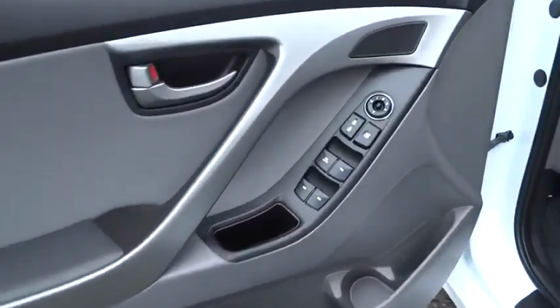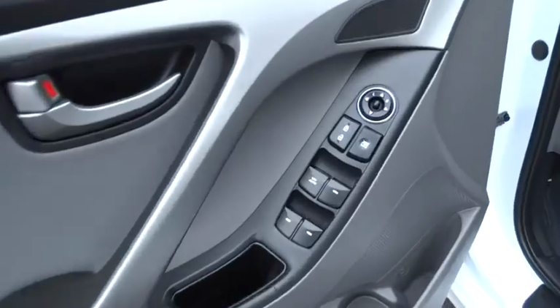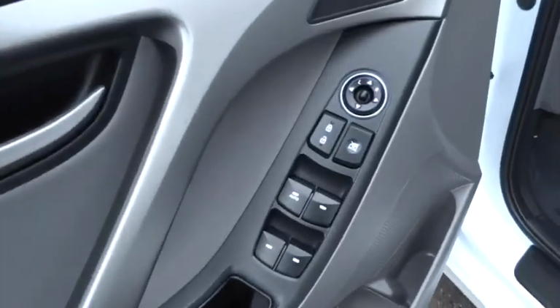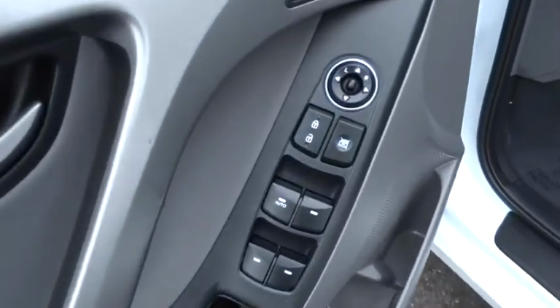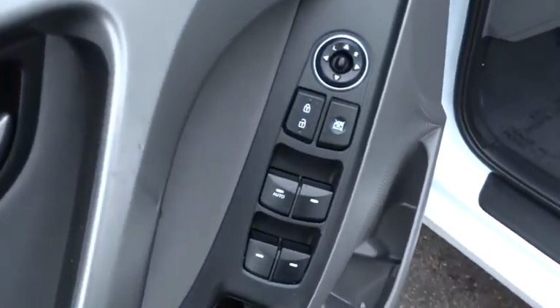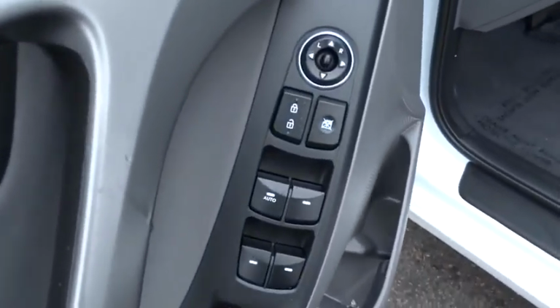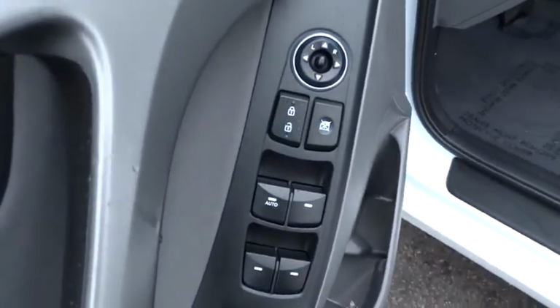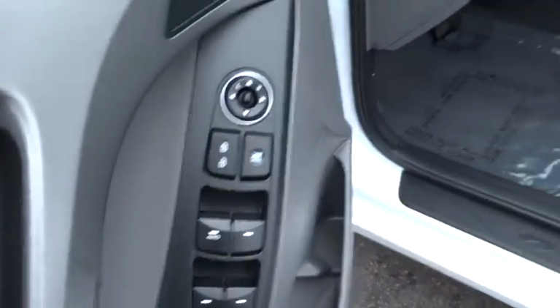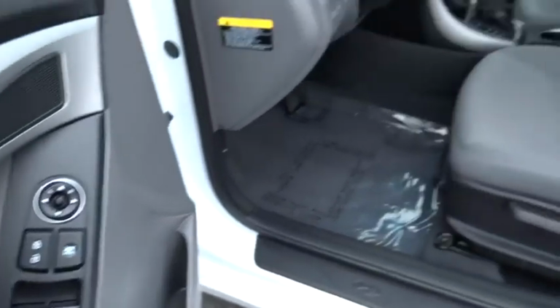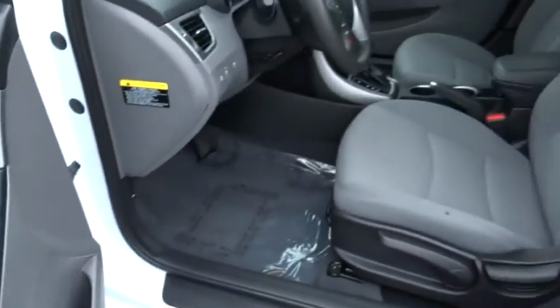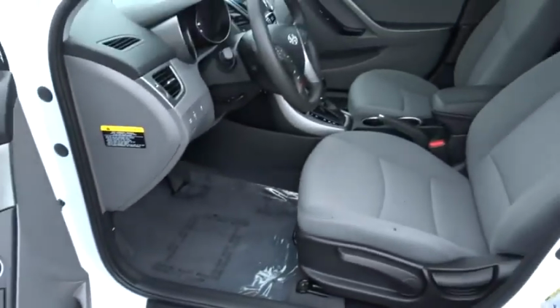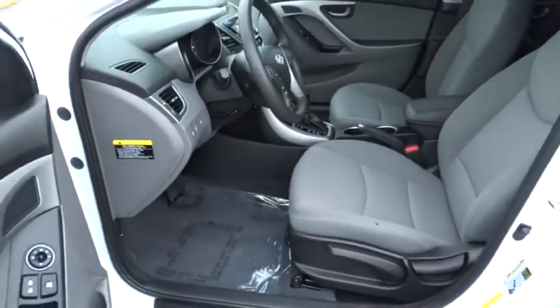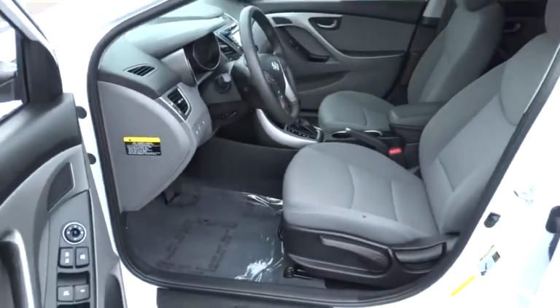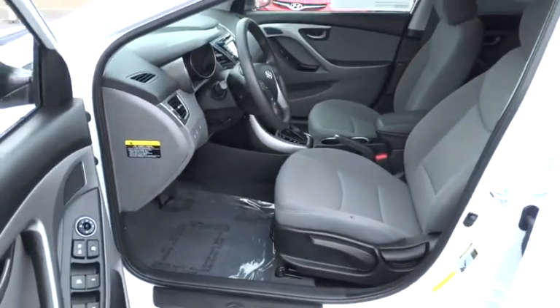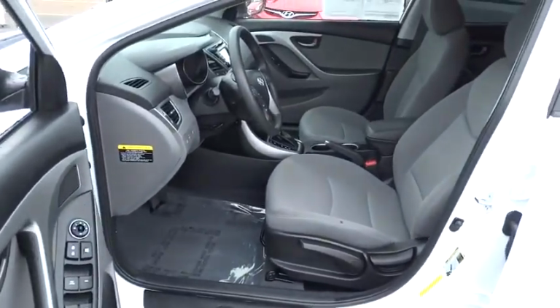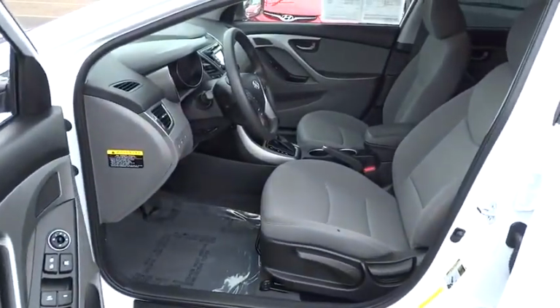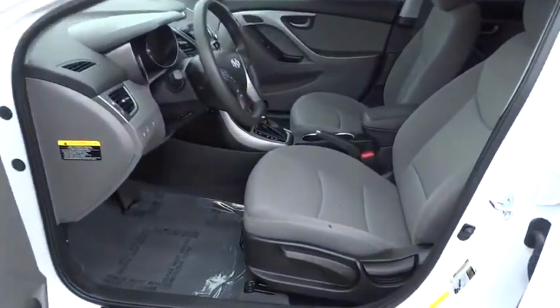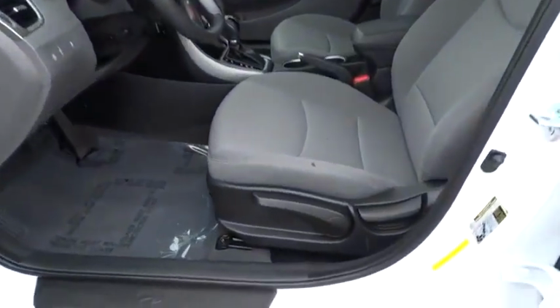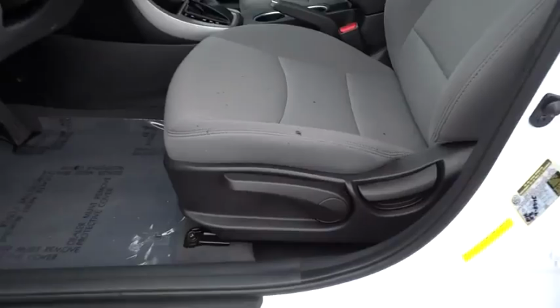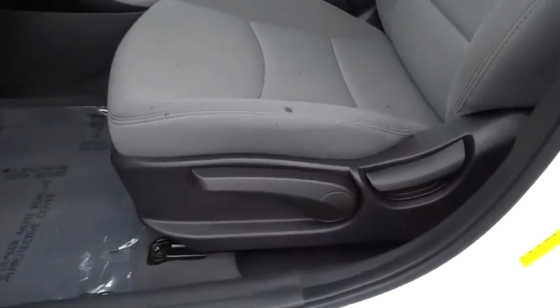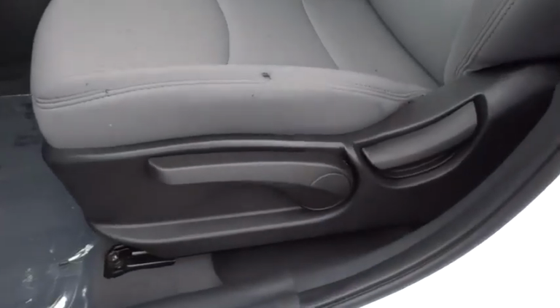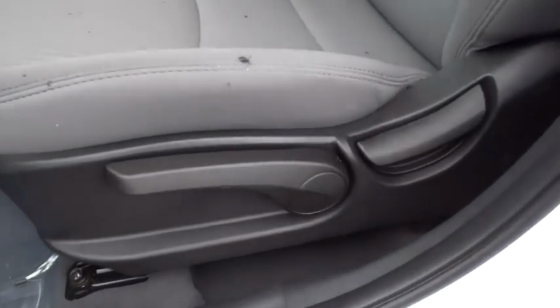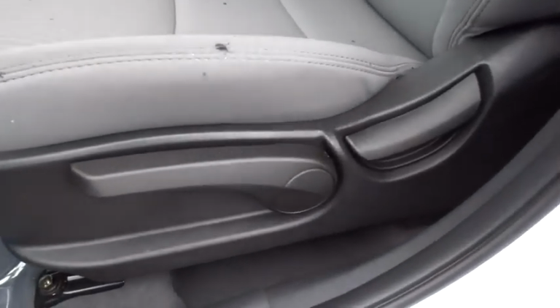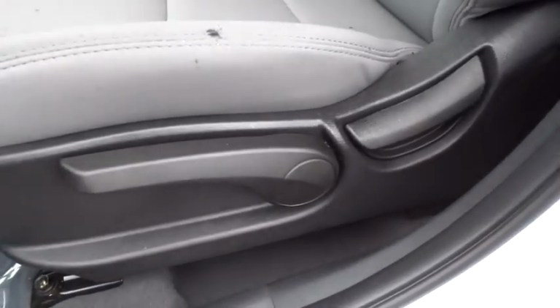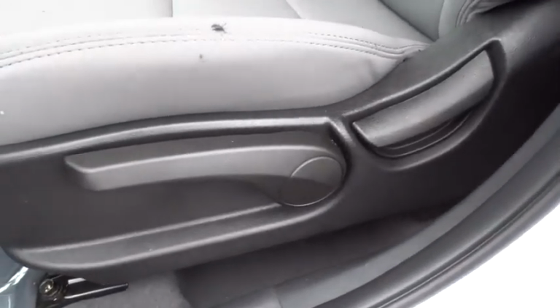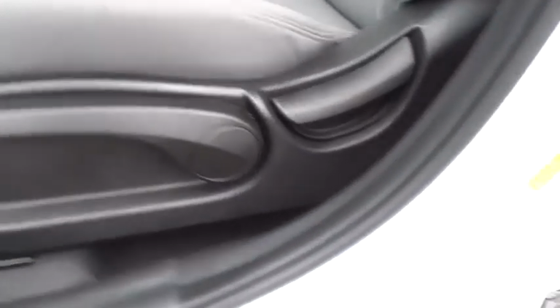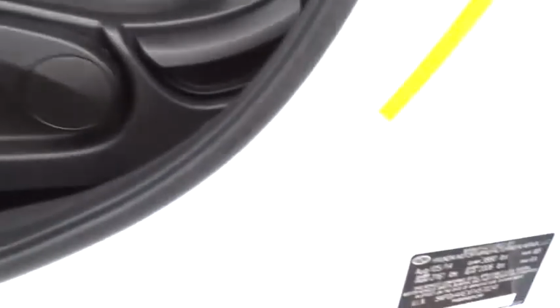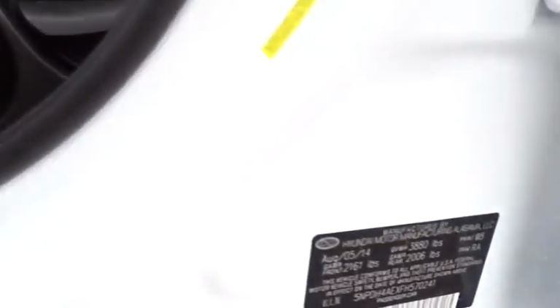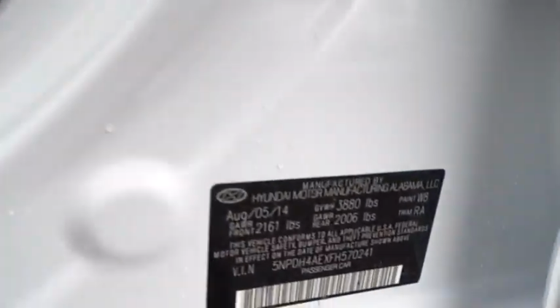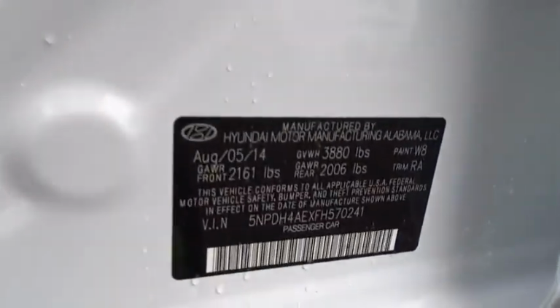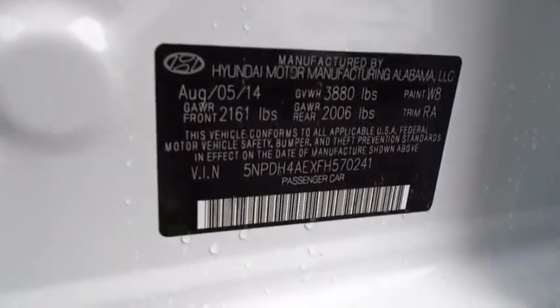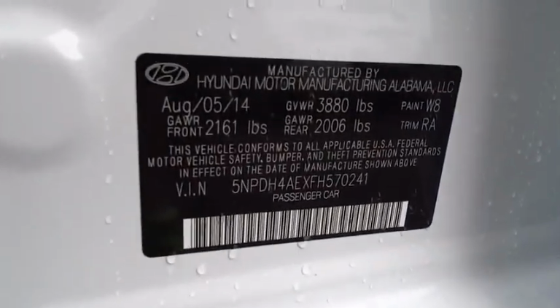Anti-lock braking system, traction control, stability control, air conditioning, driver airbag, adjustable steering wheel, power steering, cruise control.